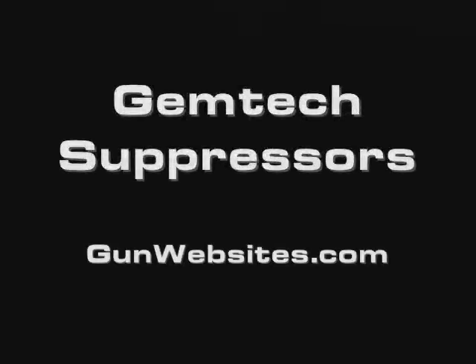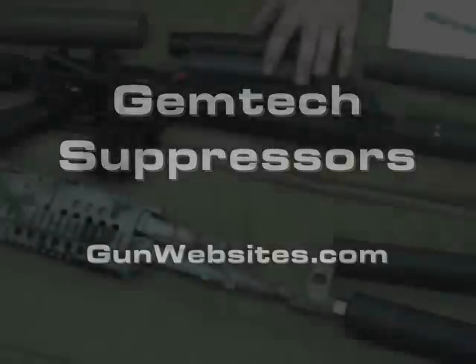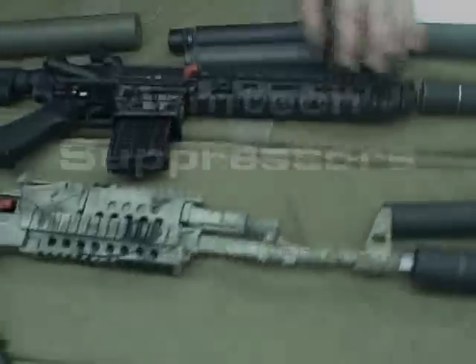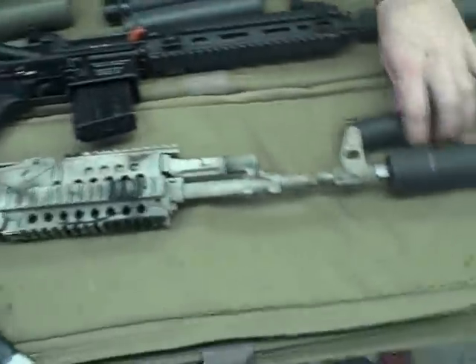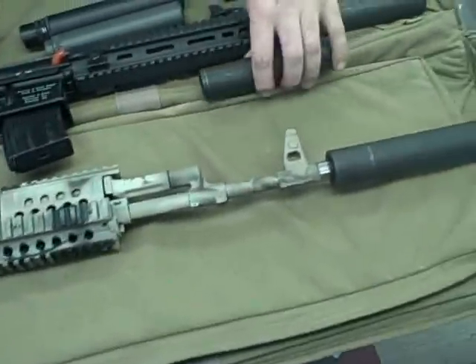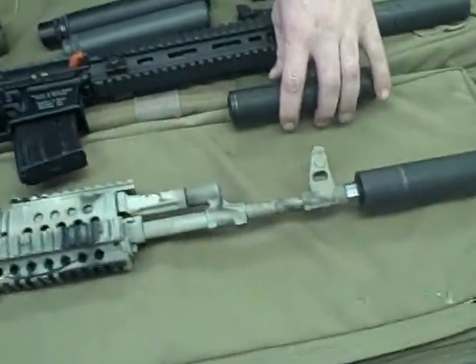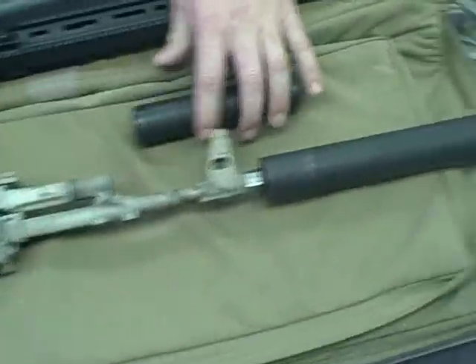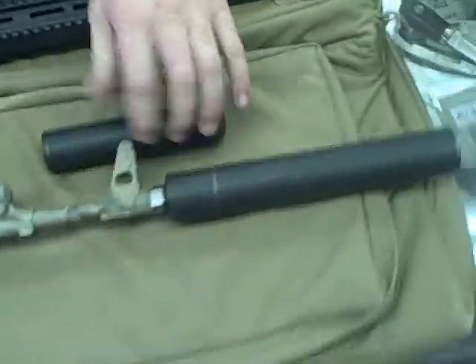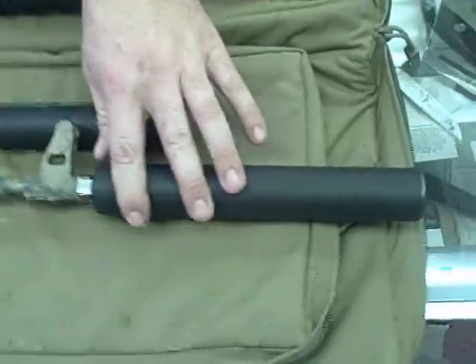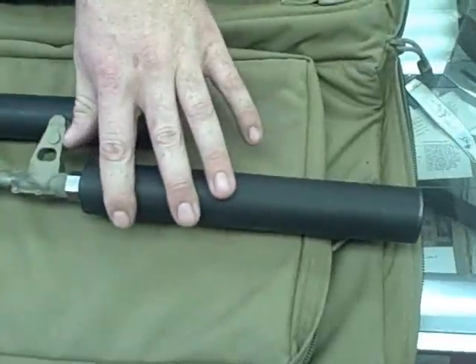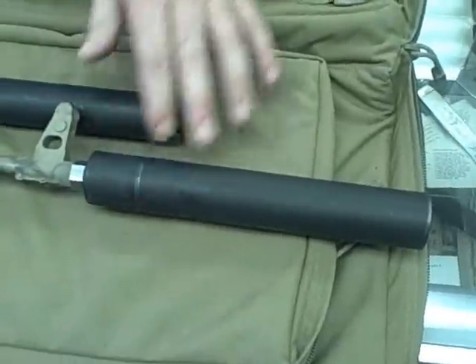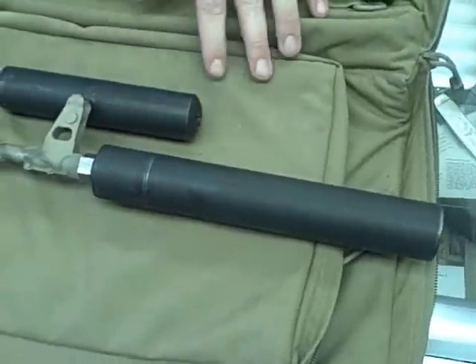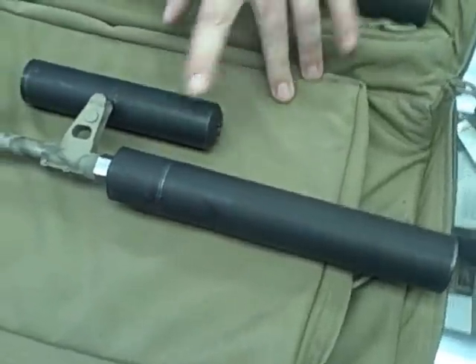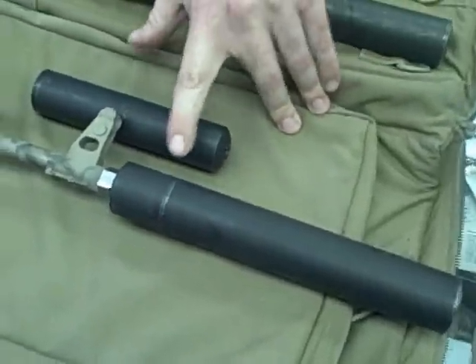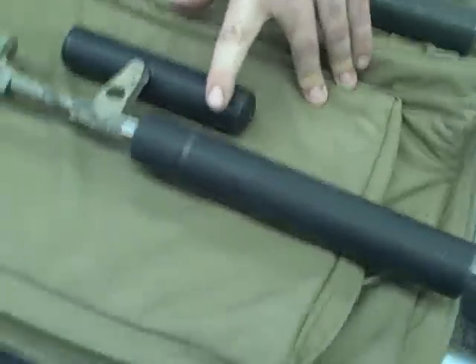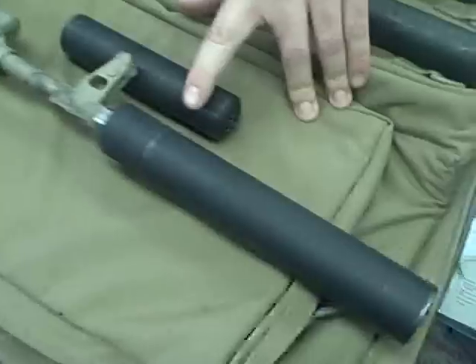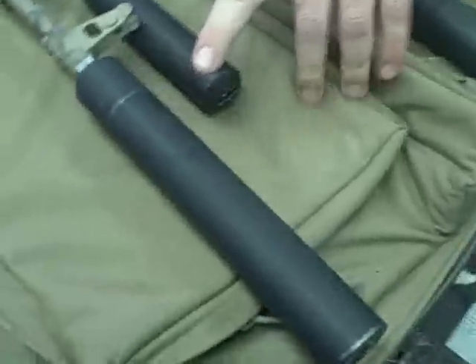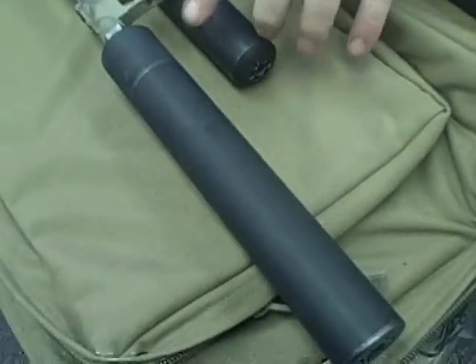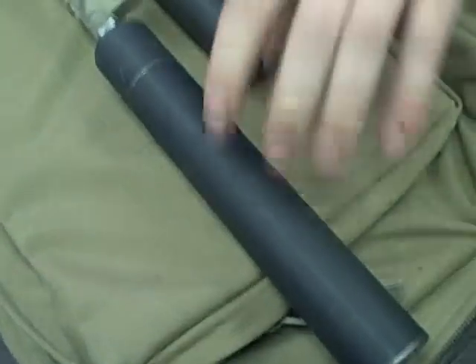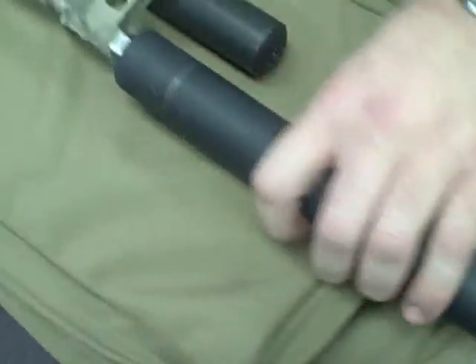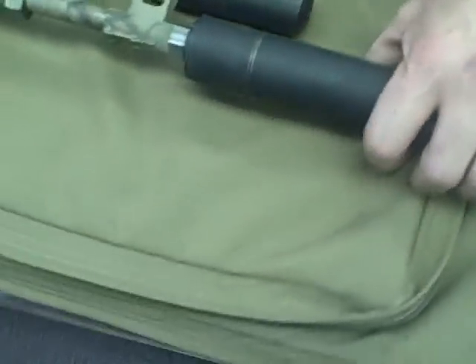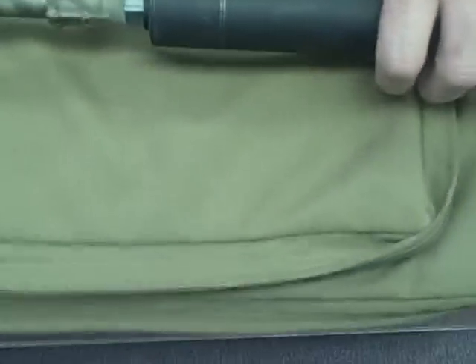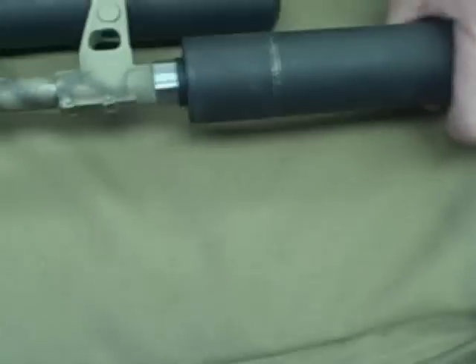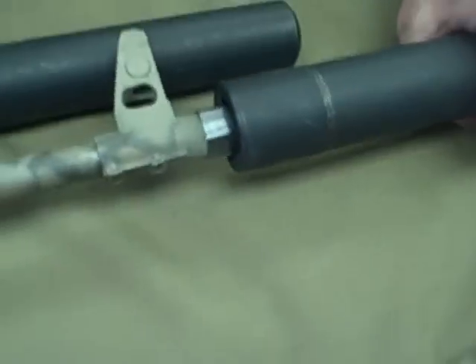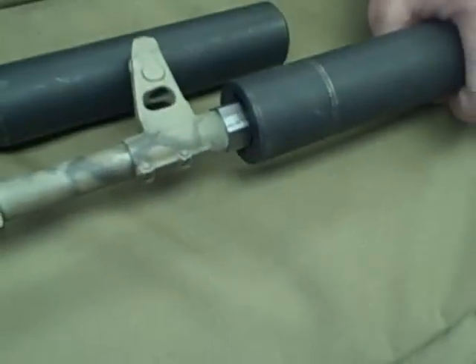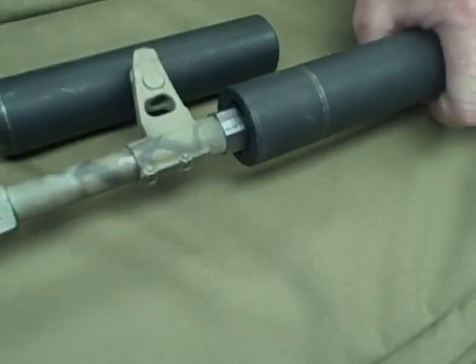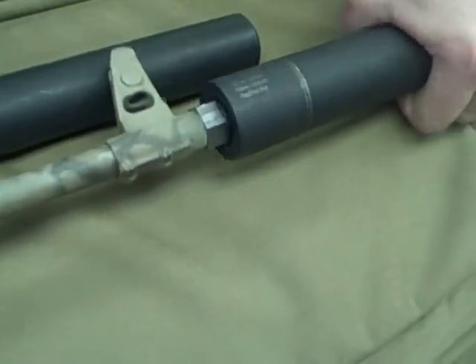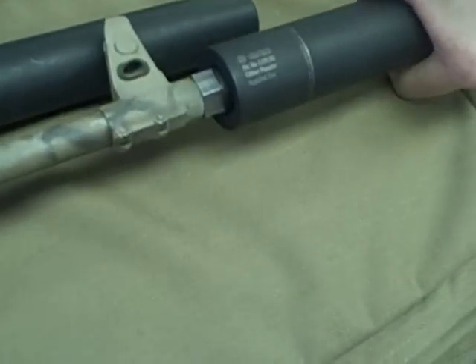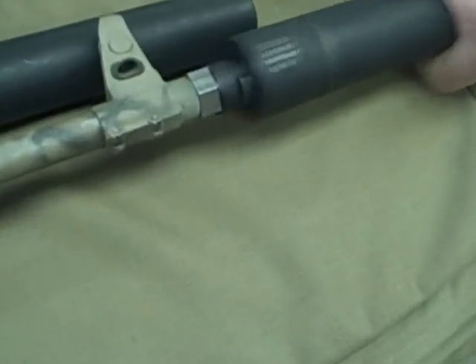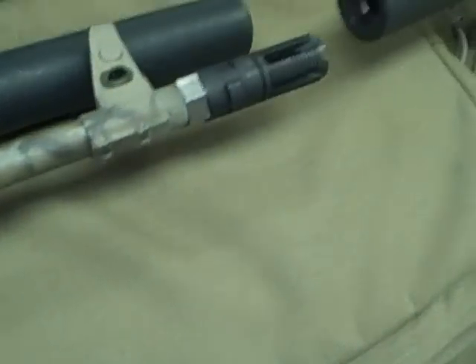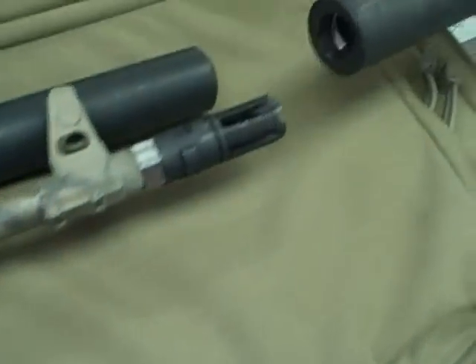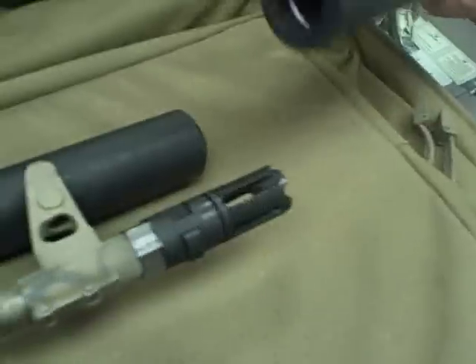We'll go over the HVT, which is our 308 Quick Disconnect Suppressor. There's two versions: a threaded version and our Quick Detach. The Quick Detach is a bi-lock system — push in, twist, and it'll disconnect.